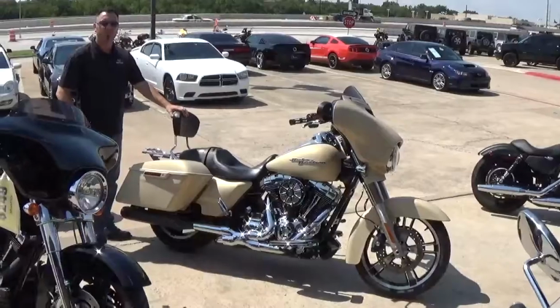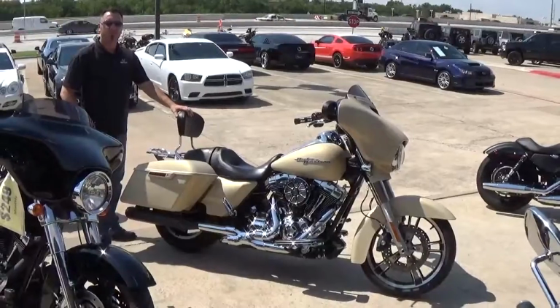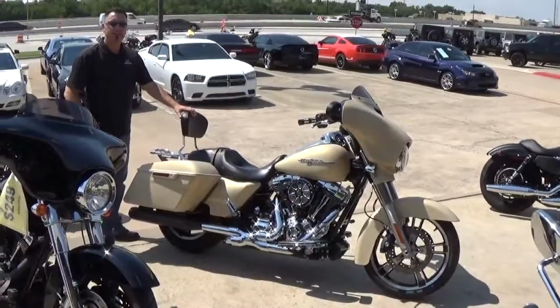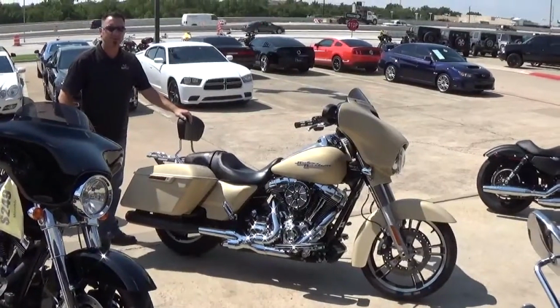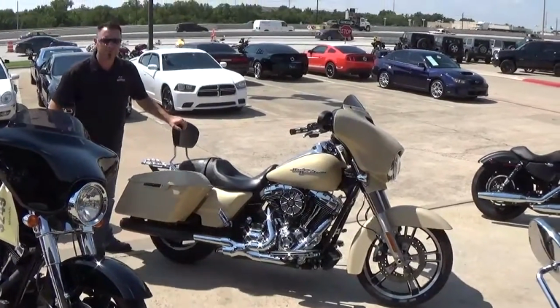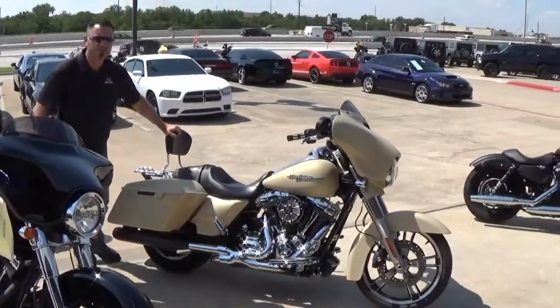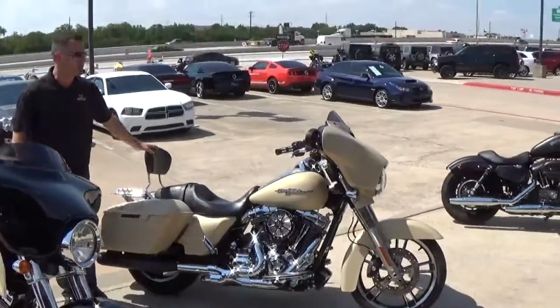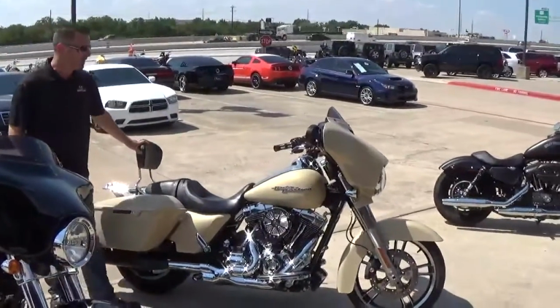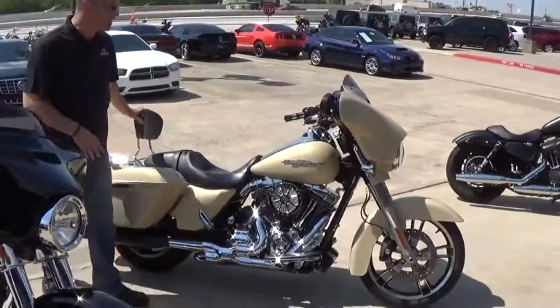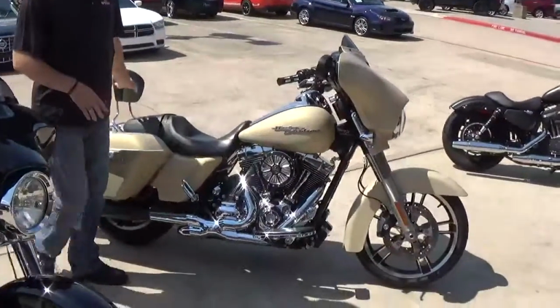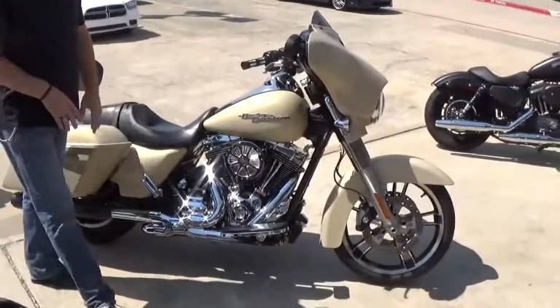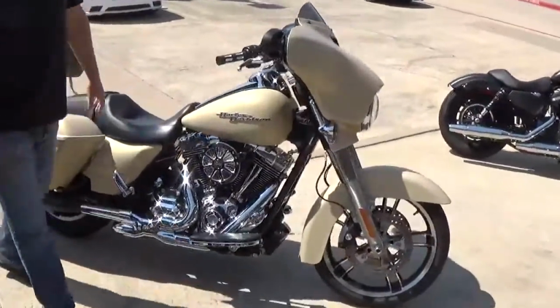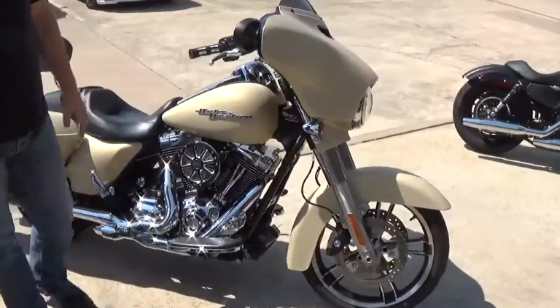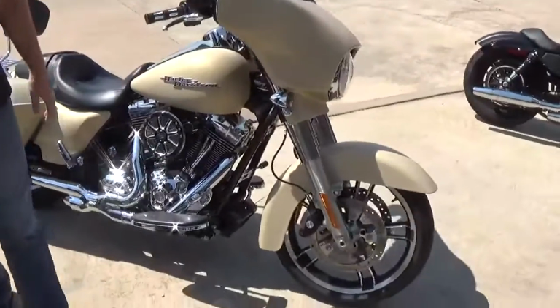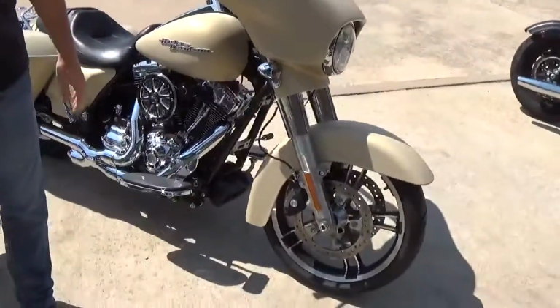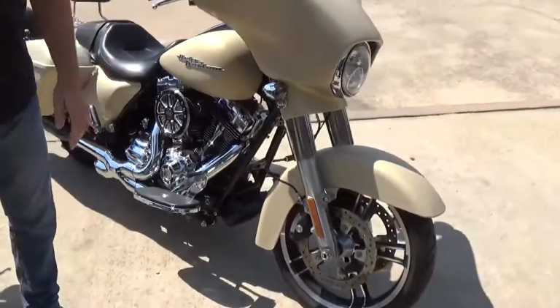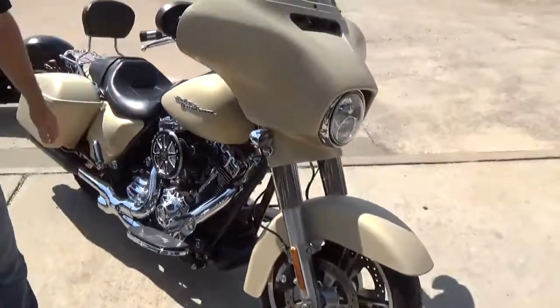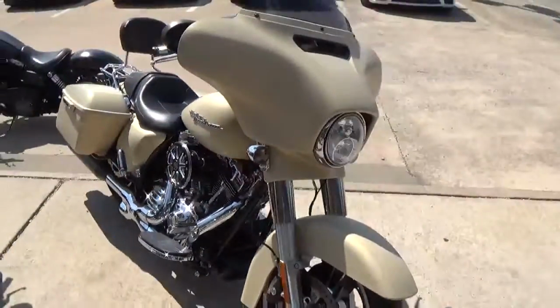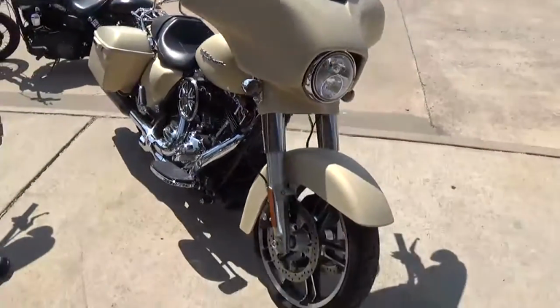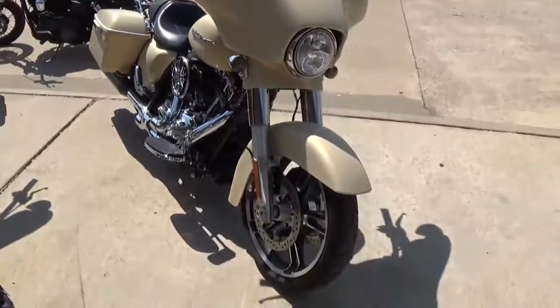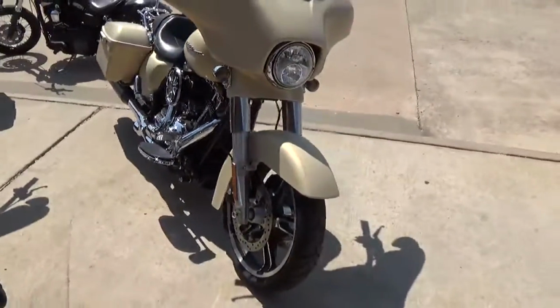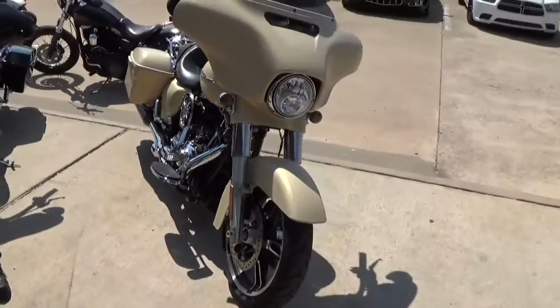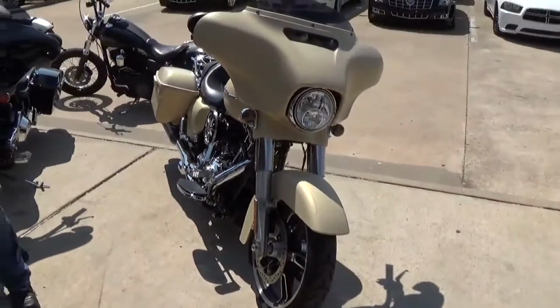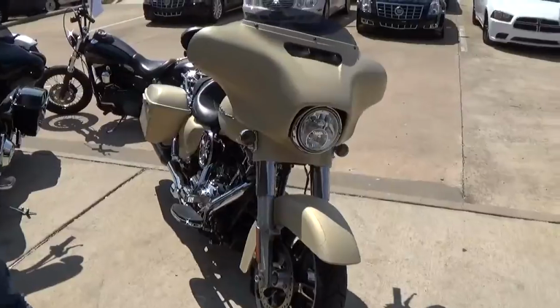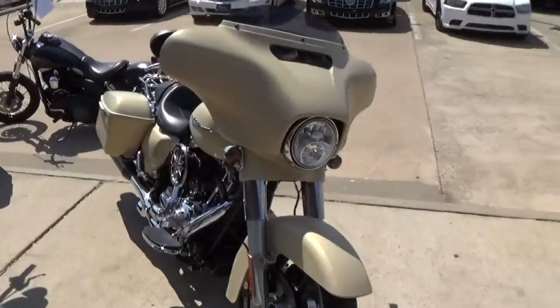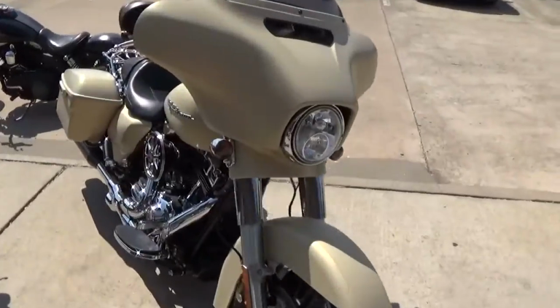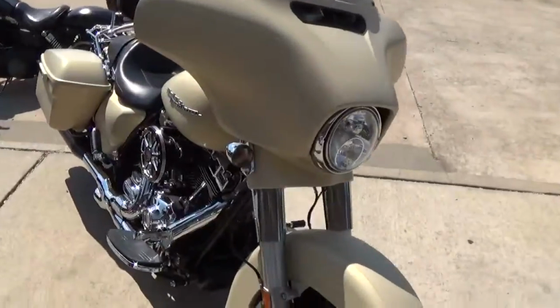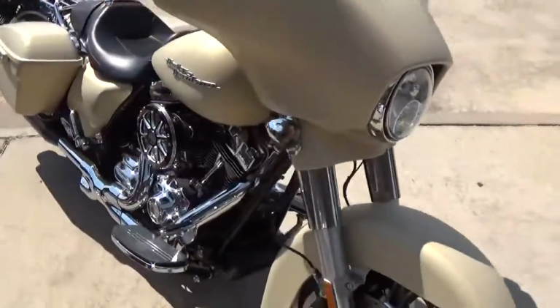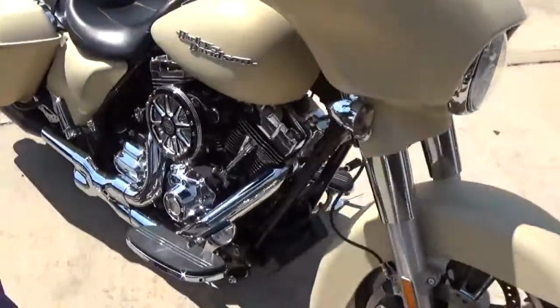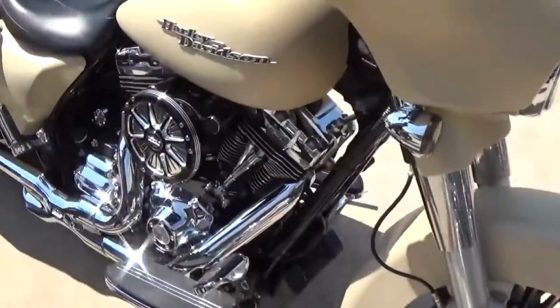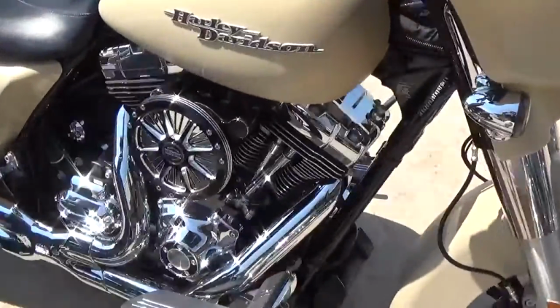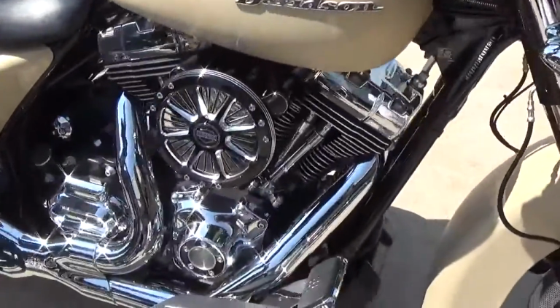Hey guys, David at Hopper Cycle Center. We've got a 2014 Harley-Davidson Street Glide Special. It's got 3,100 miles on it. It's got navigation, ABS, security, and cruise control.